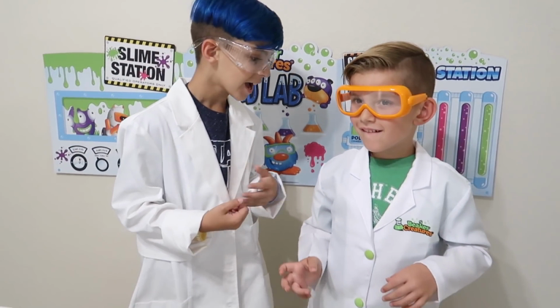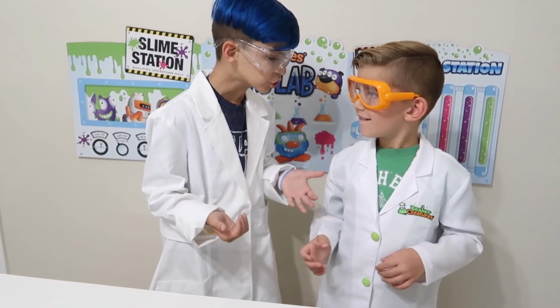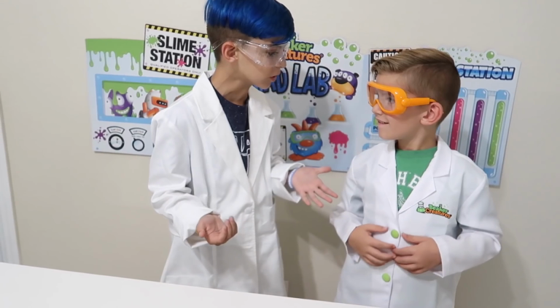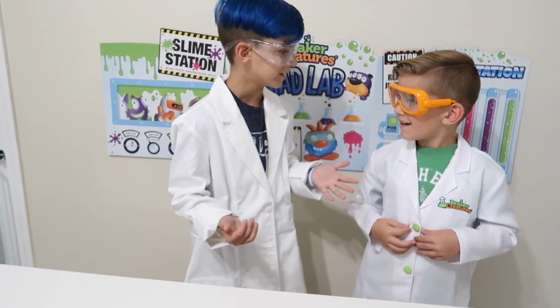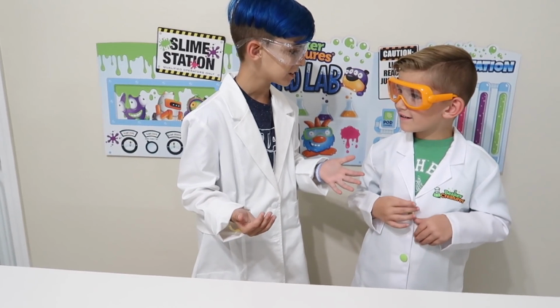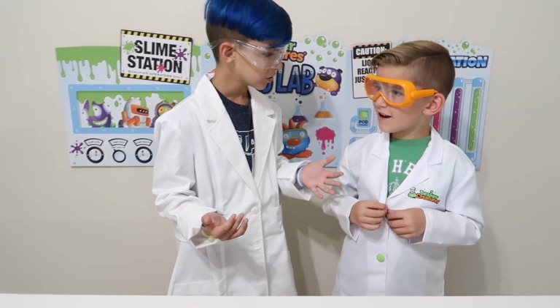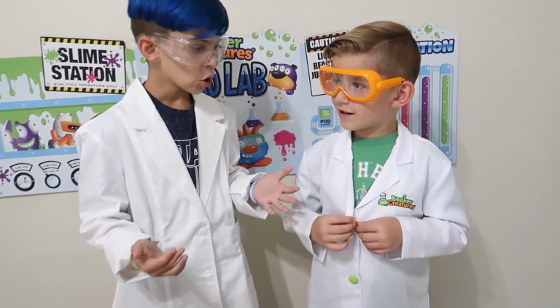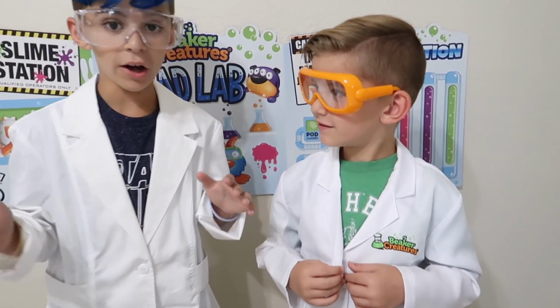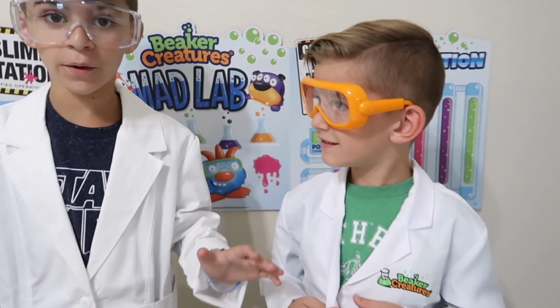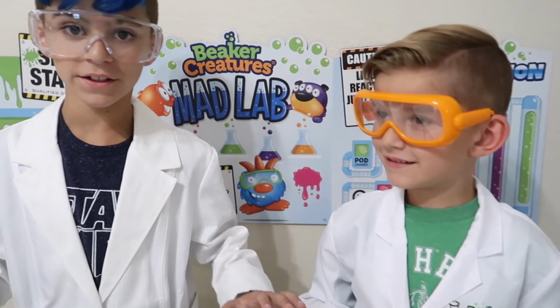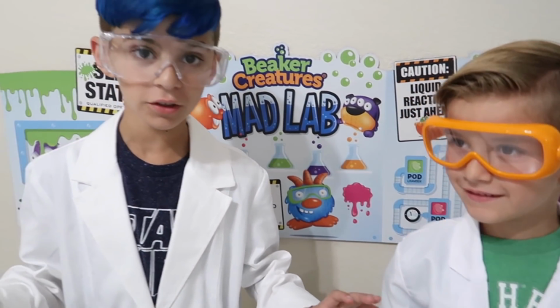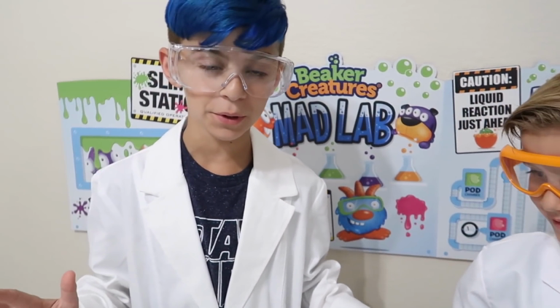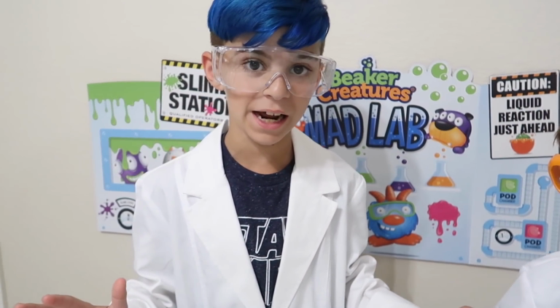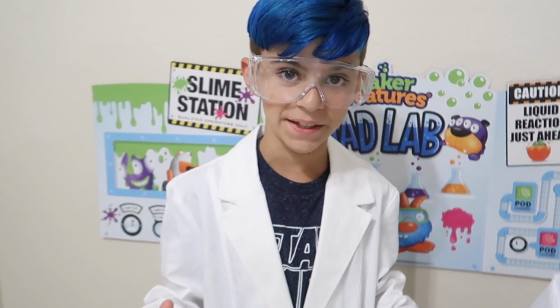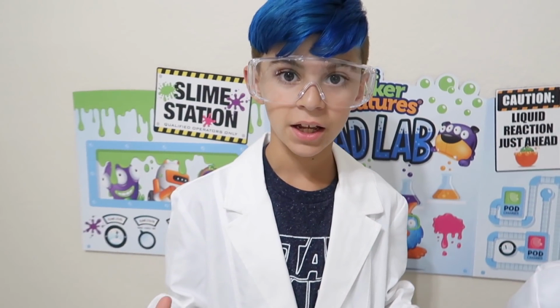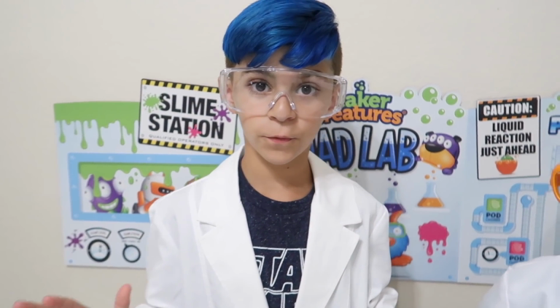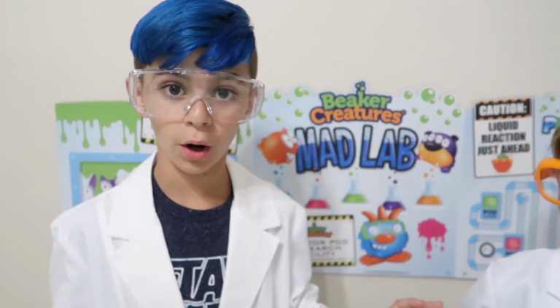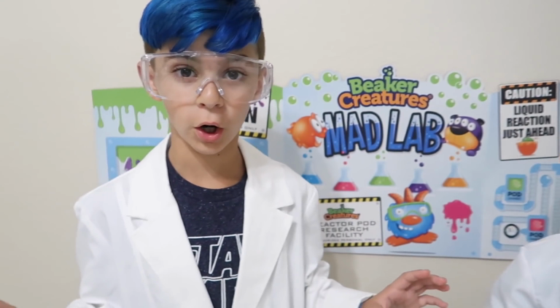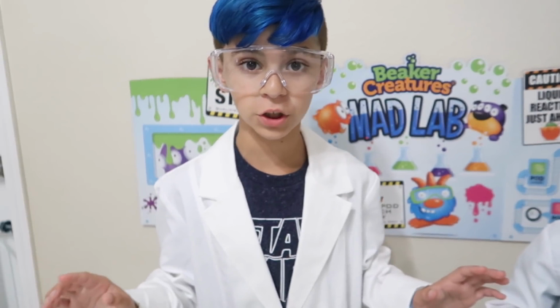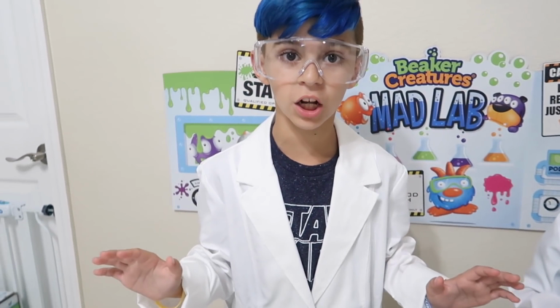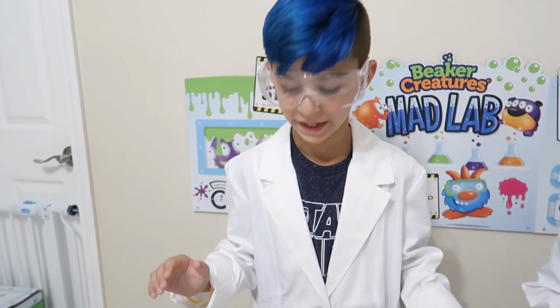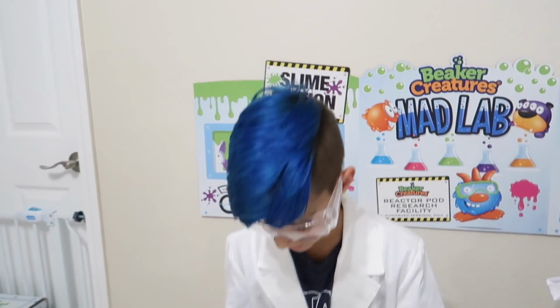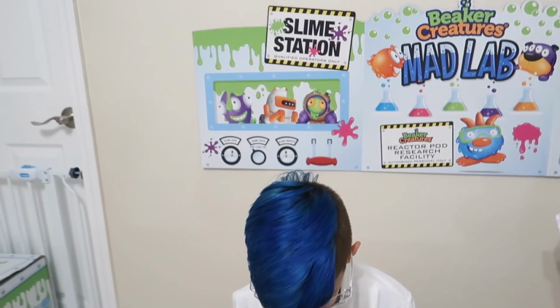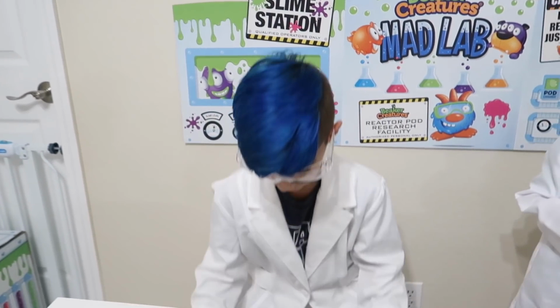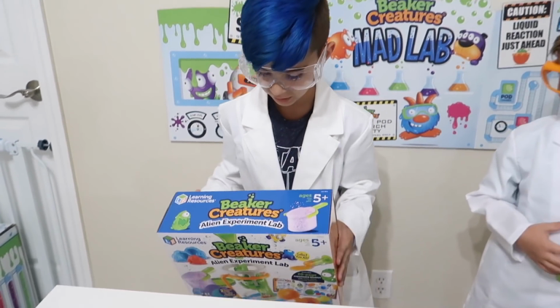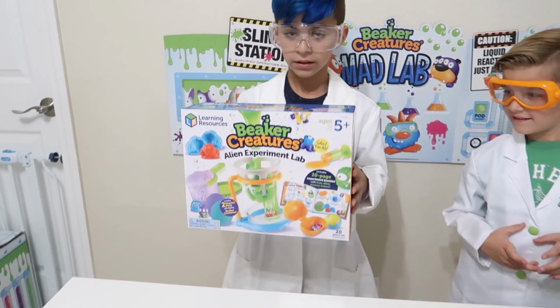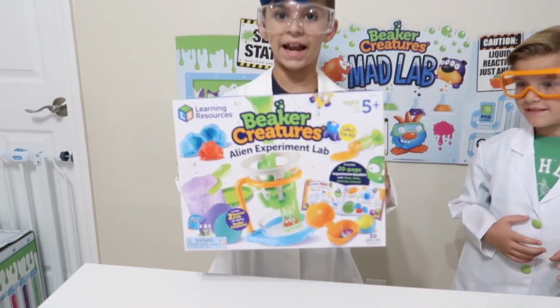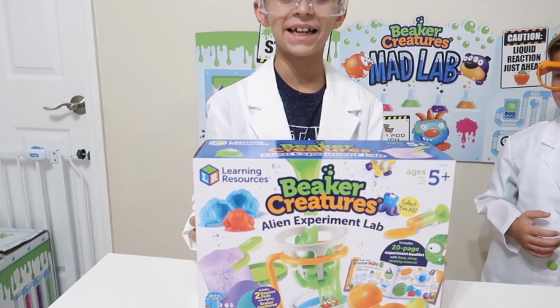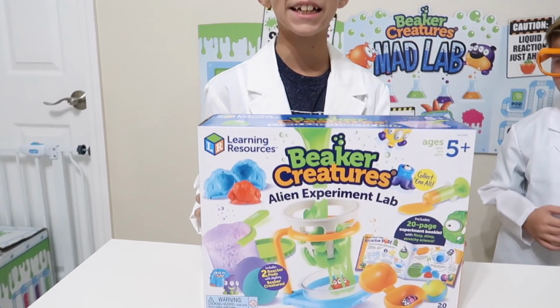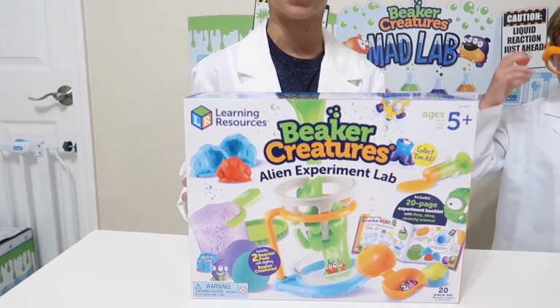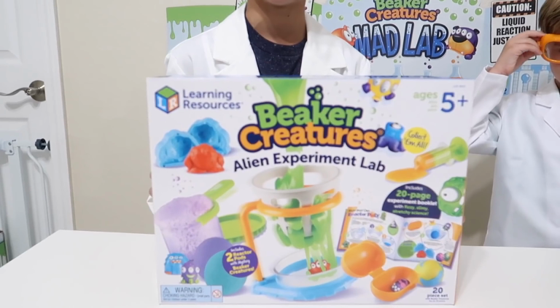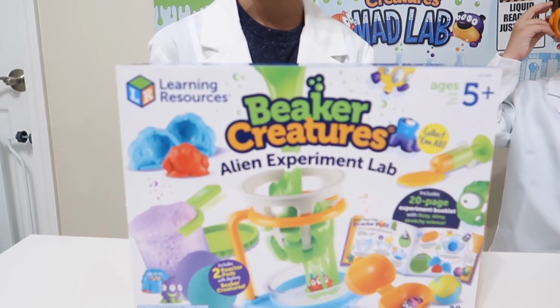How did you do that? I don't know. Well, anyways, no time to explain how we did that. So, for our first project — the Alien Experiment Lab!